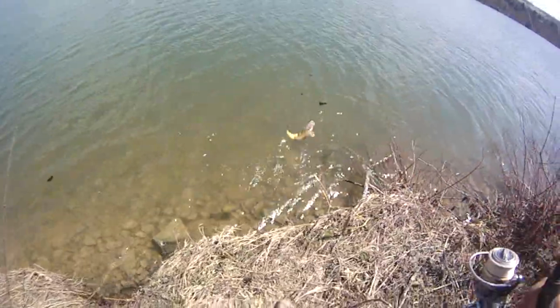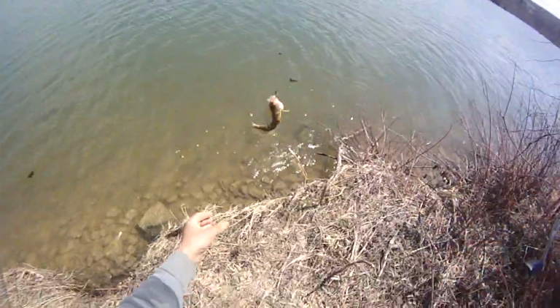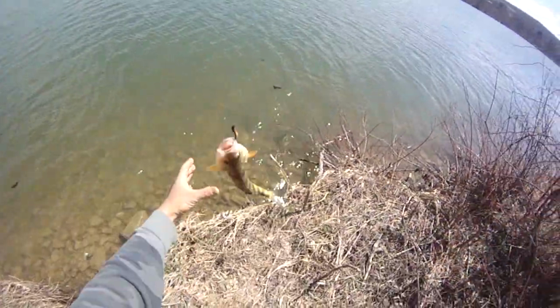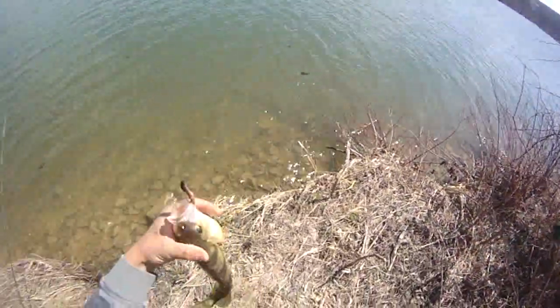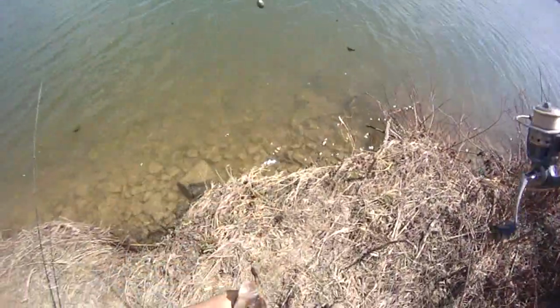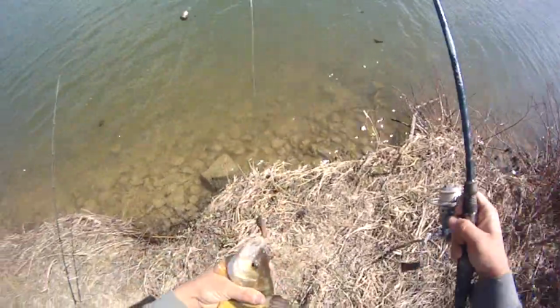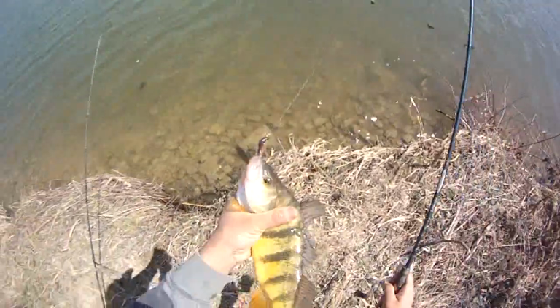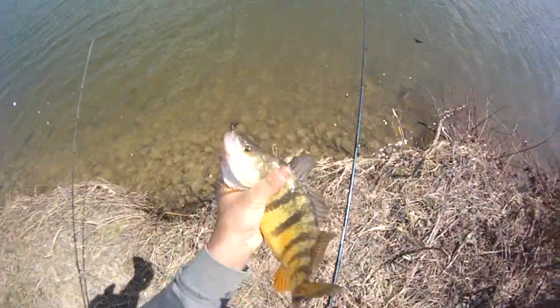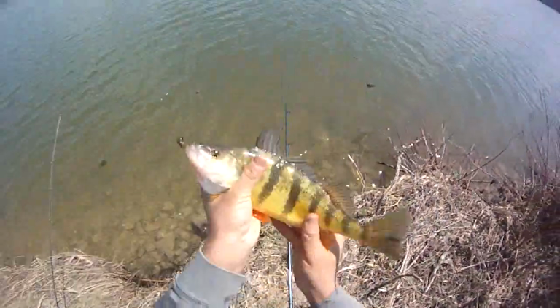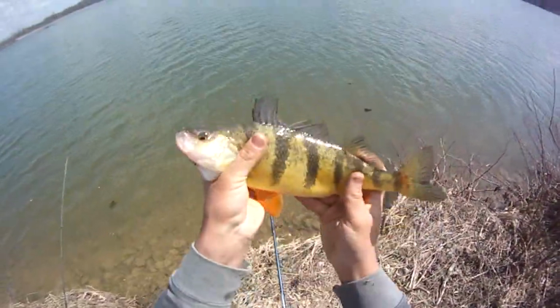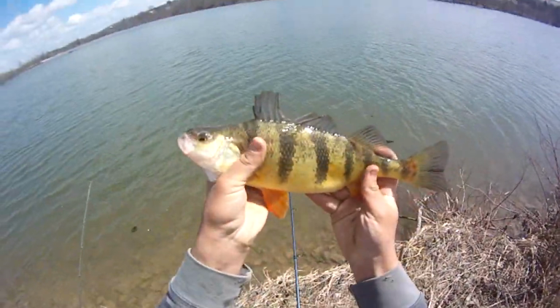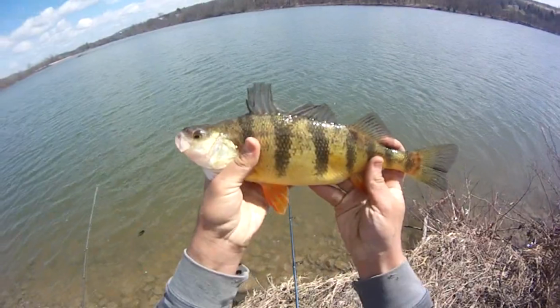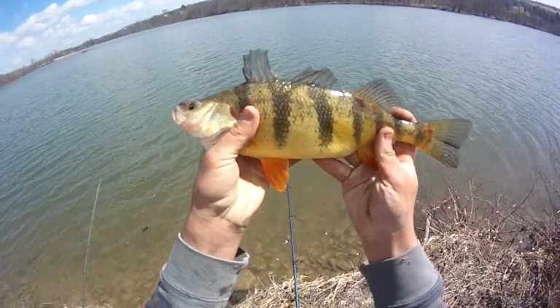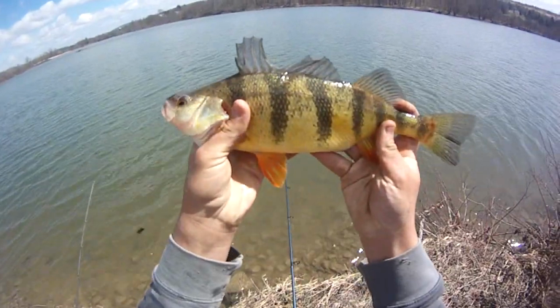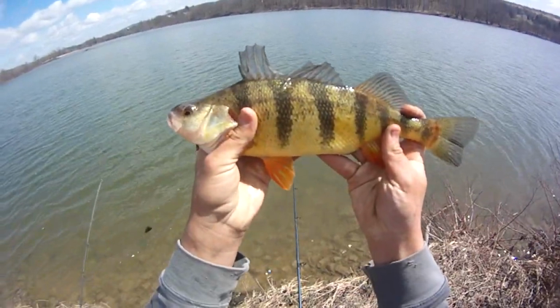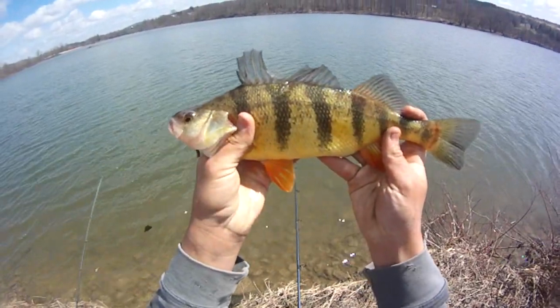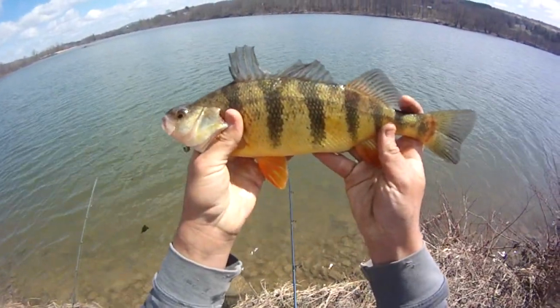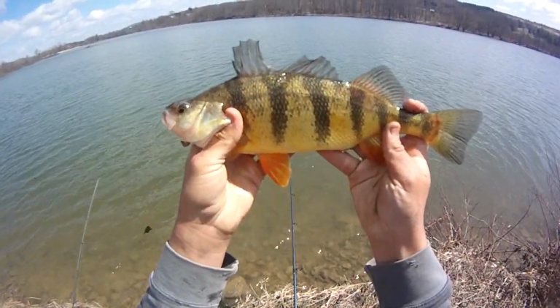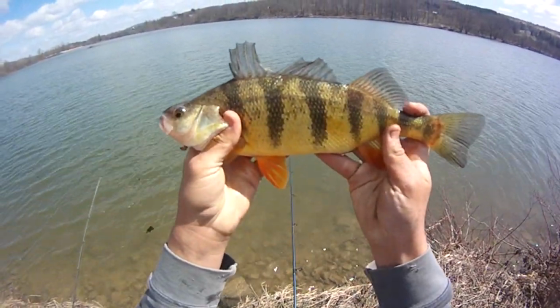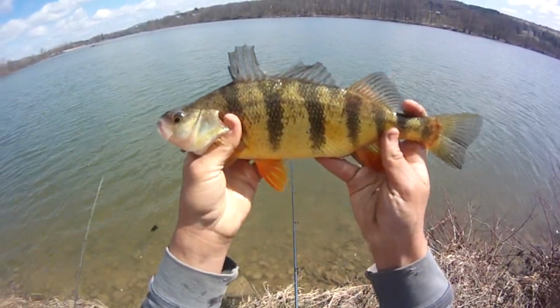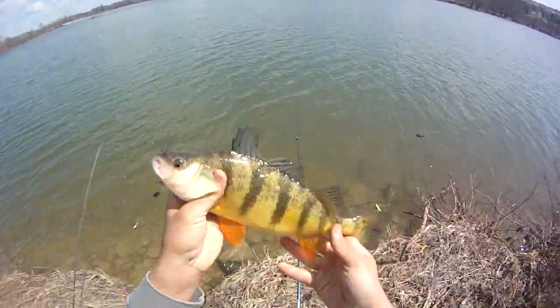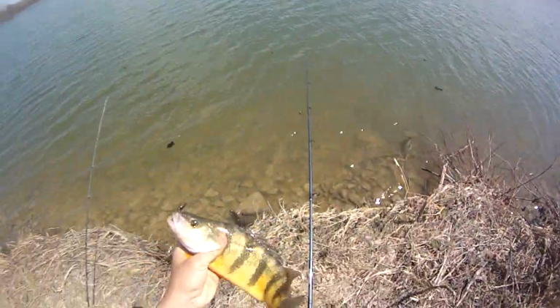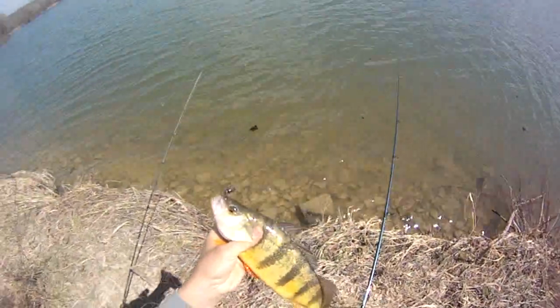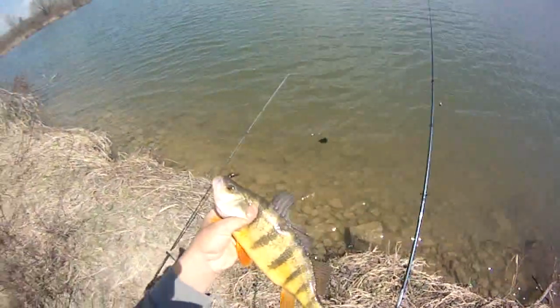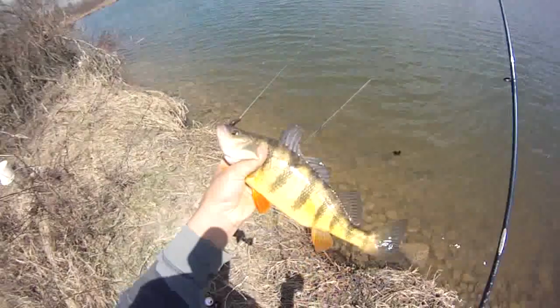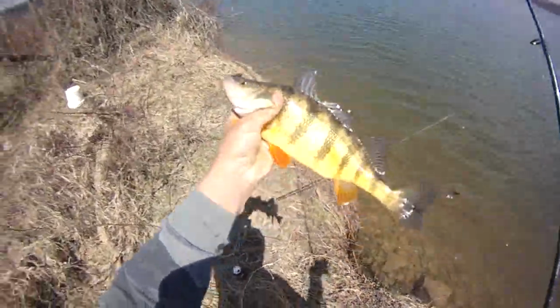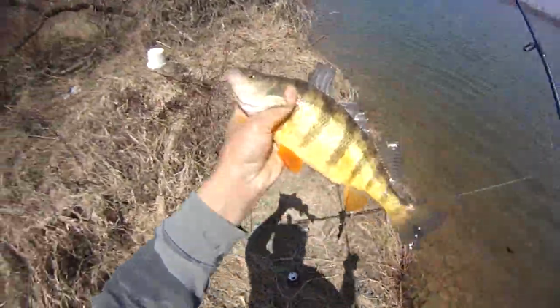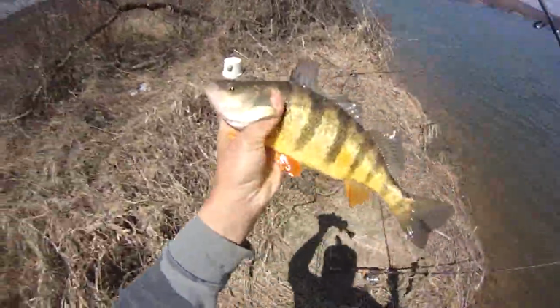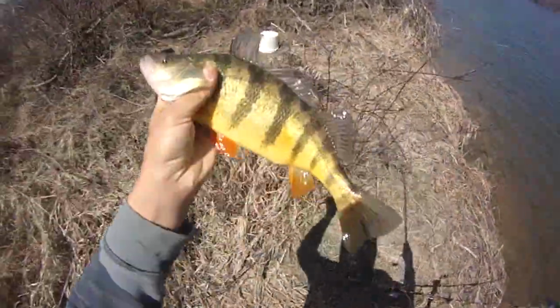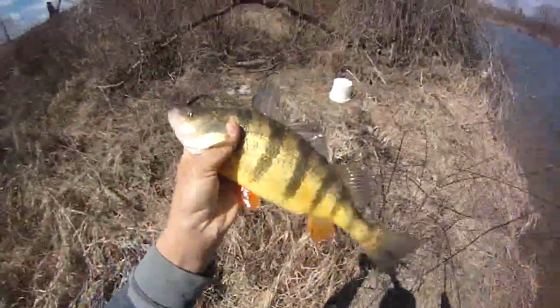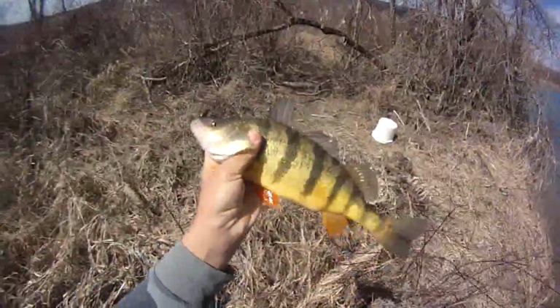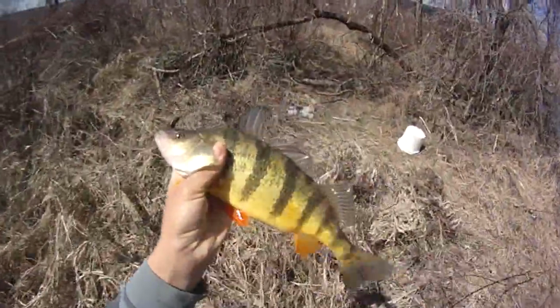That's a beauty right there, man — that's a huge one. That's gotta be a 14 — 13 and three quarters or 14. That last one was more like 10 and a half, 11. That's a really nice perch right there.